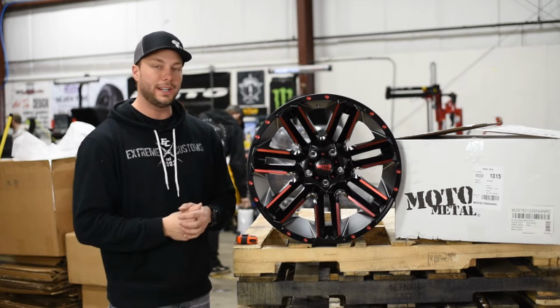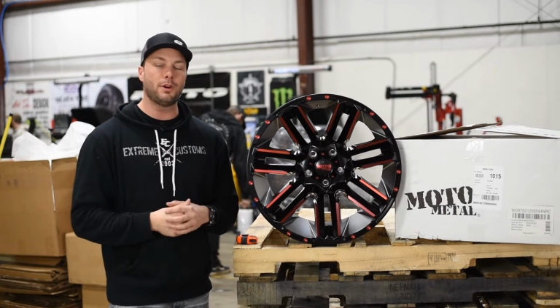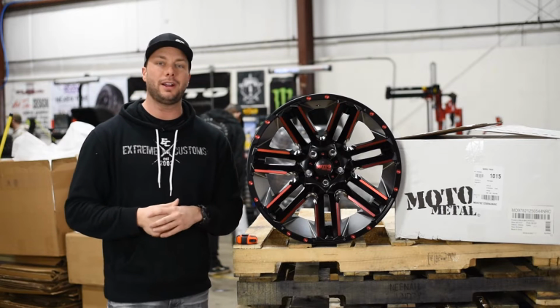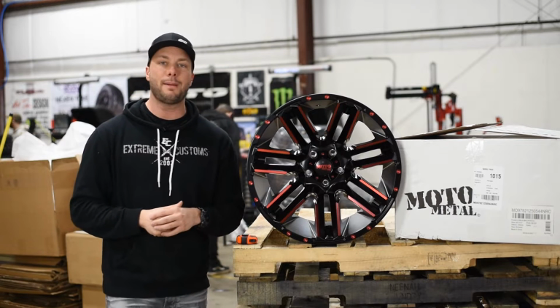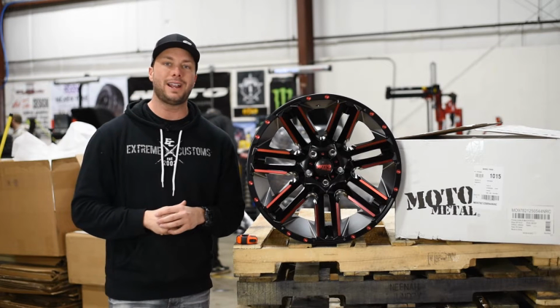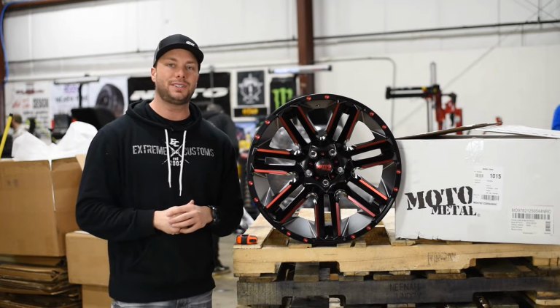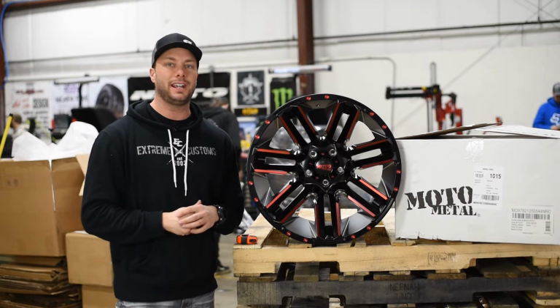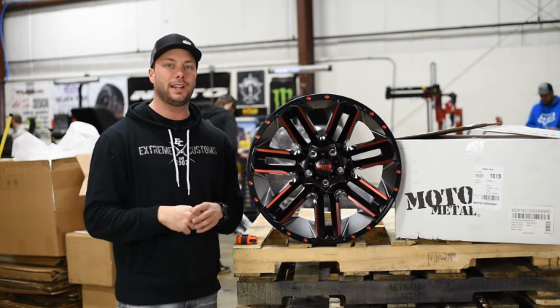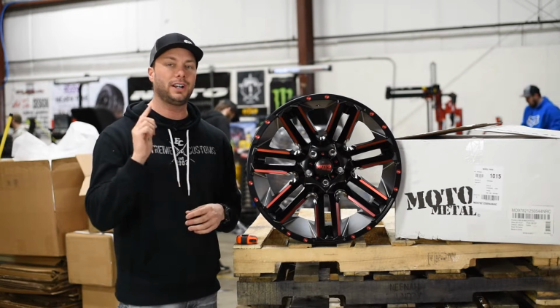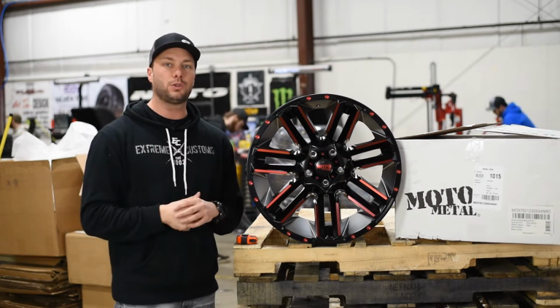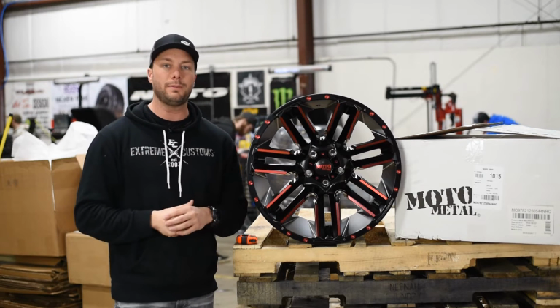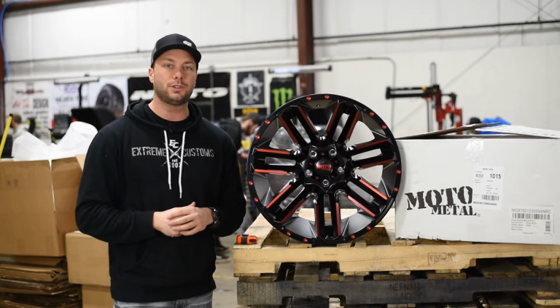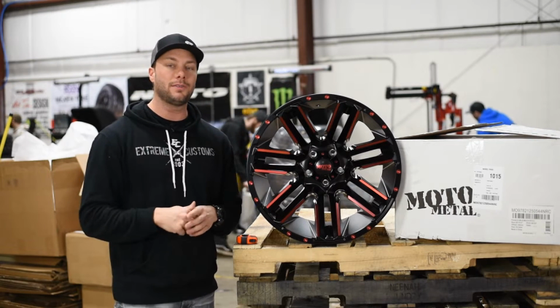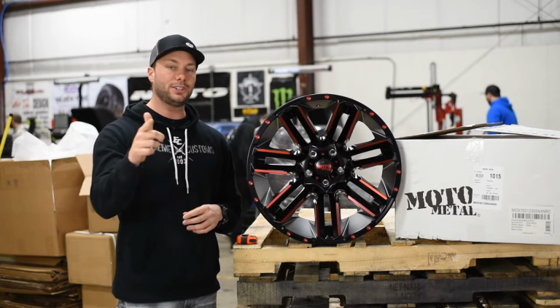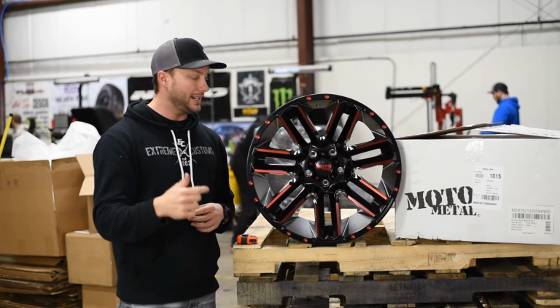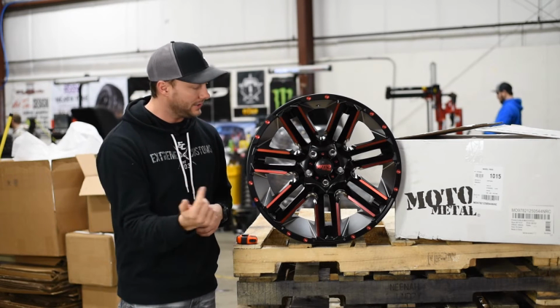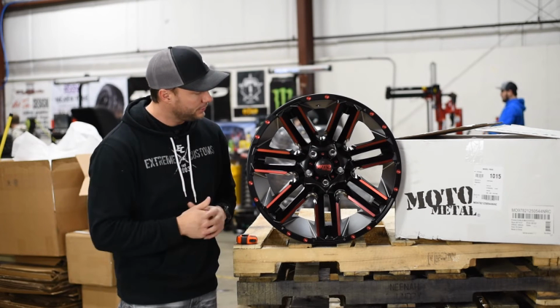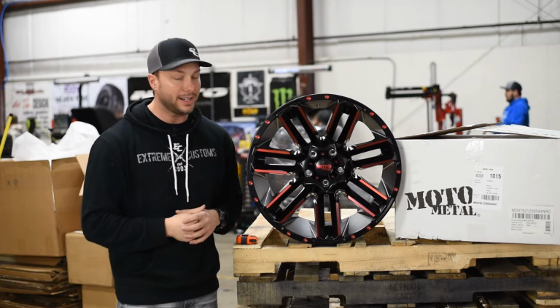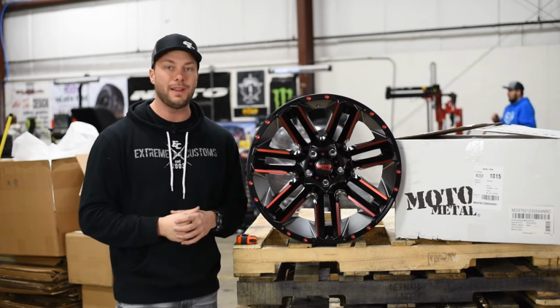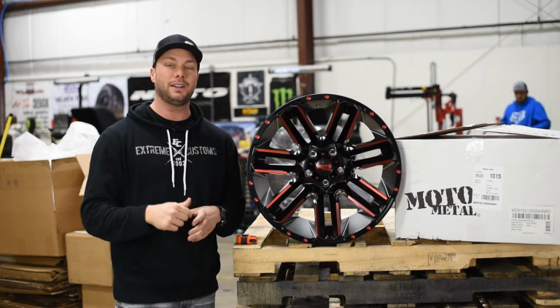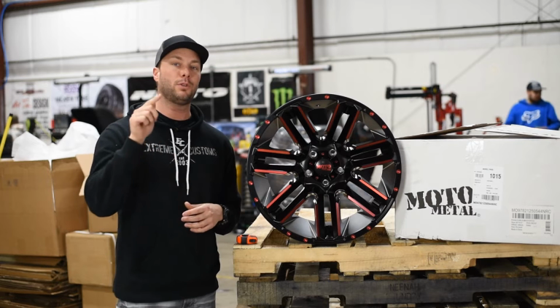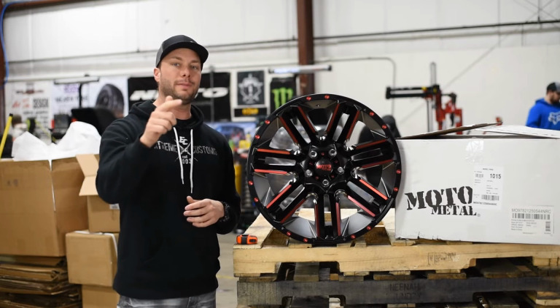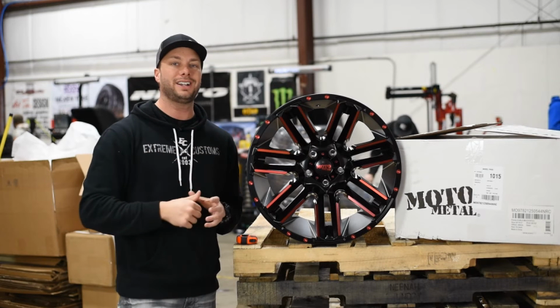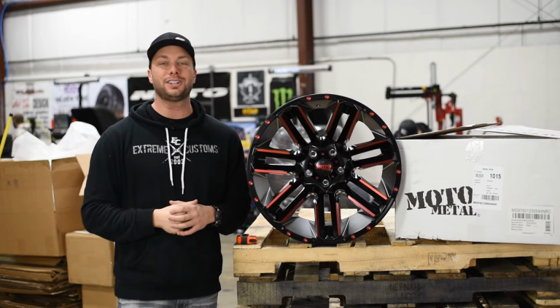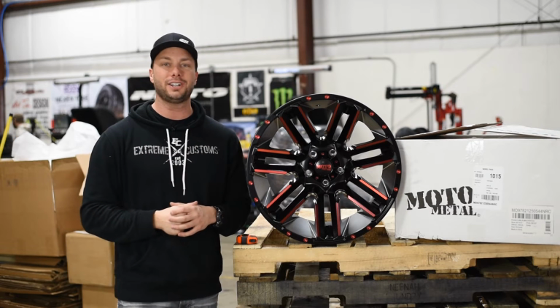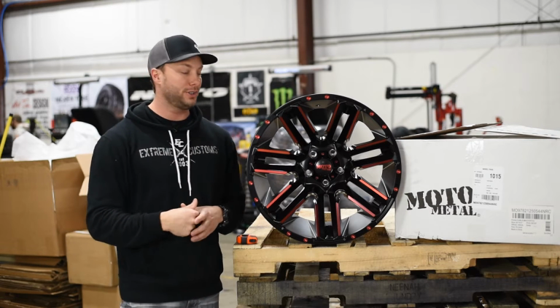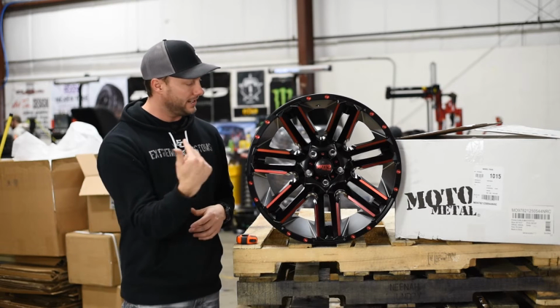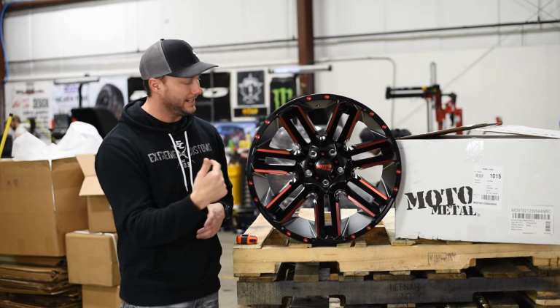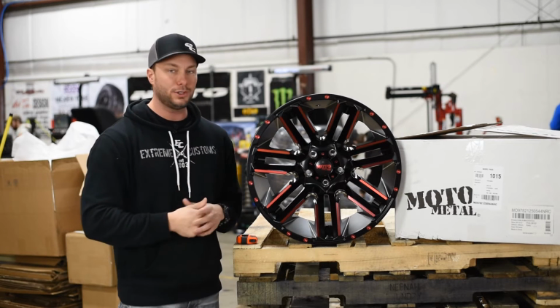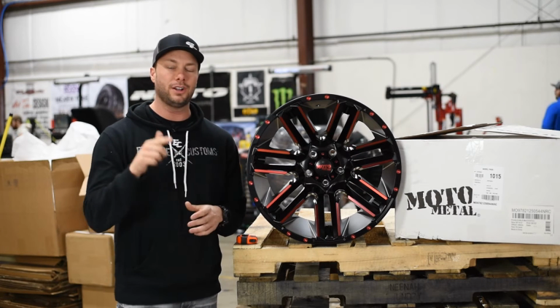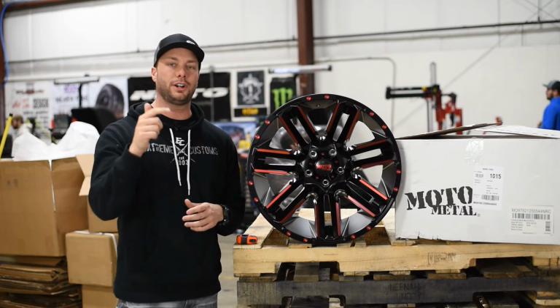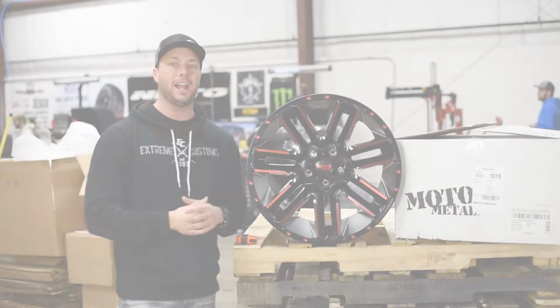Once again, Moto Metal MO978 Razor in 20 by 12. Let us know what you guys think — drop a comment, and for more information click the link in the description to get this wheel for your ride.